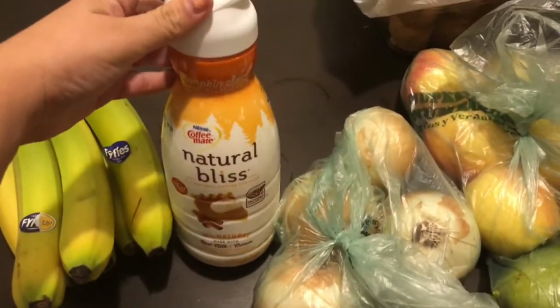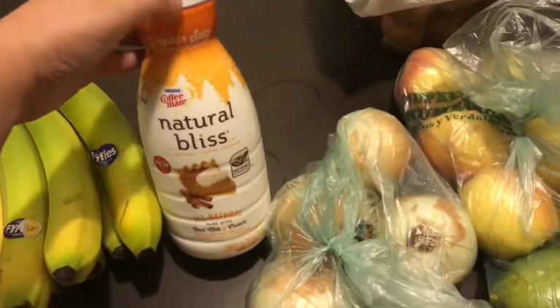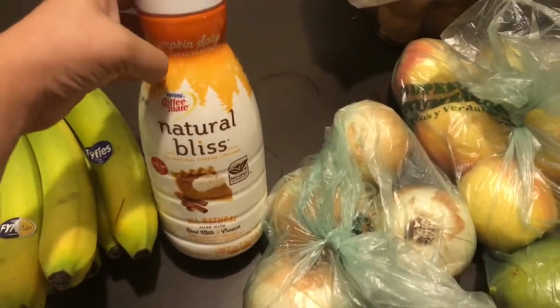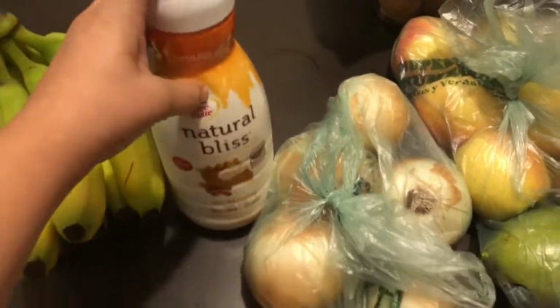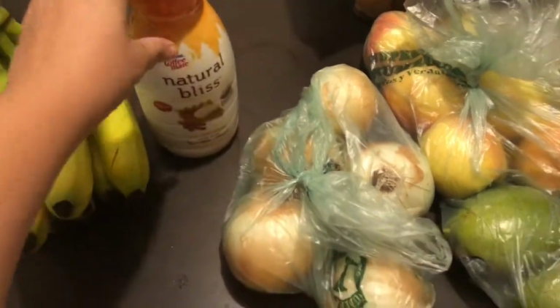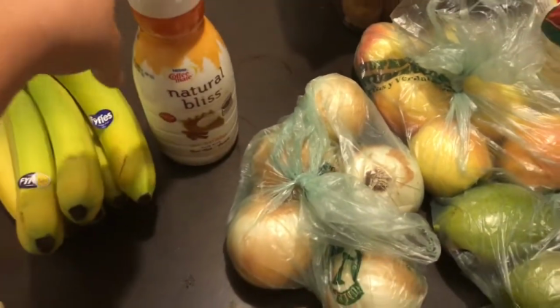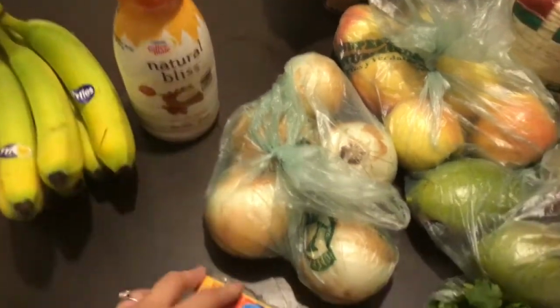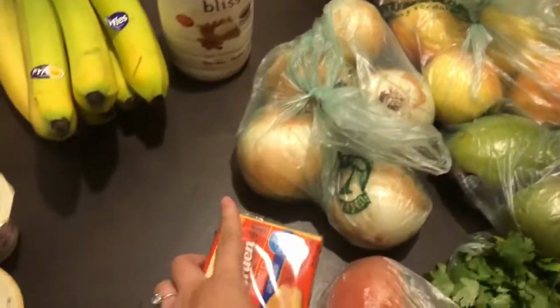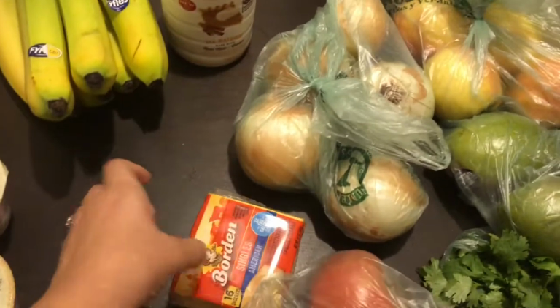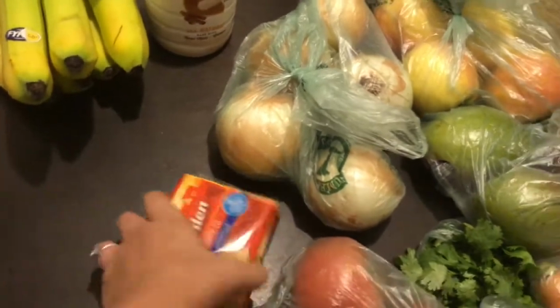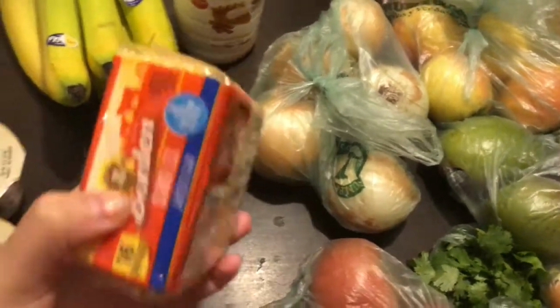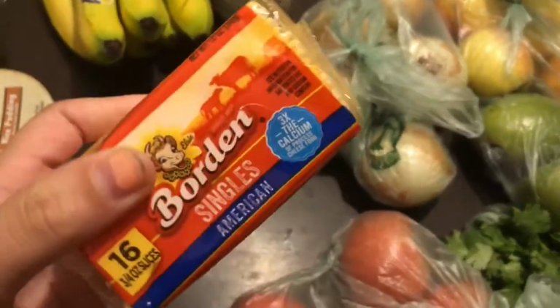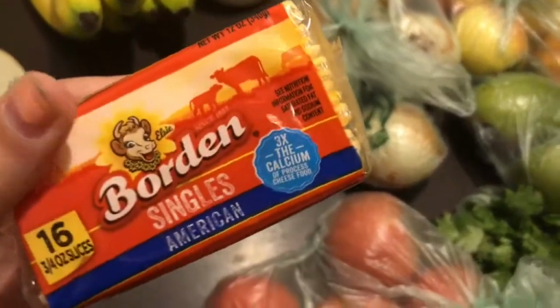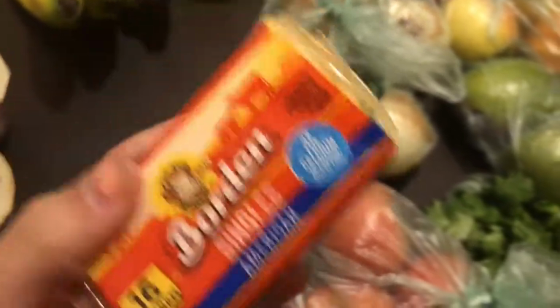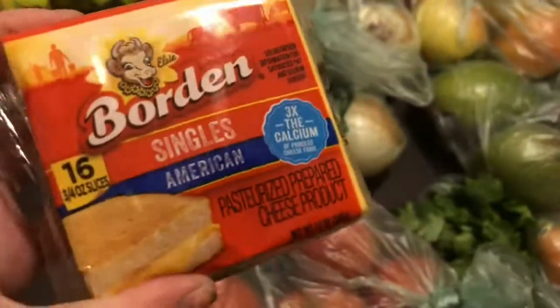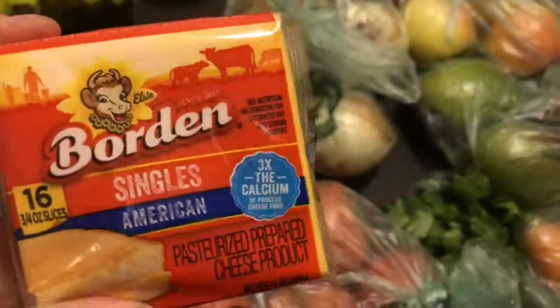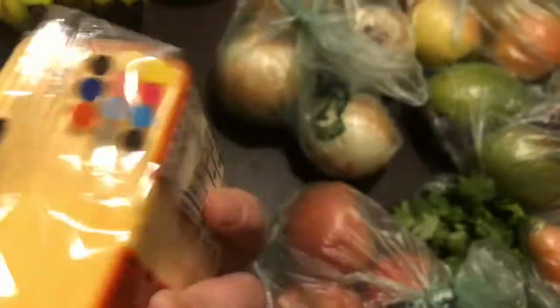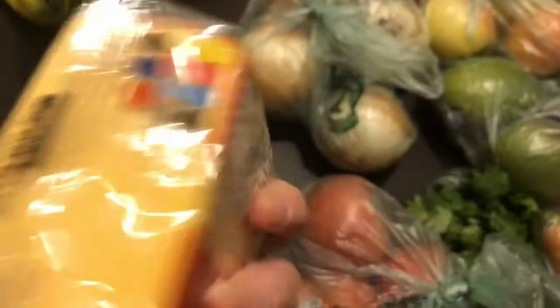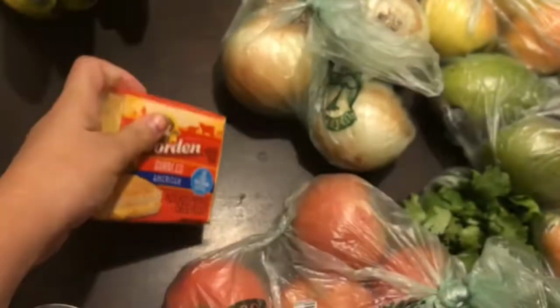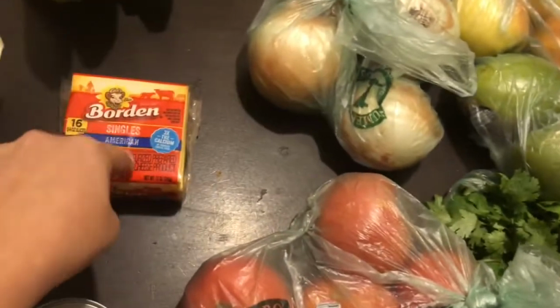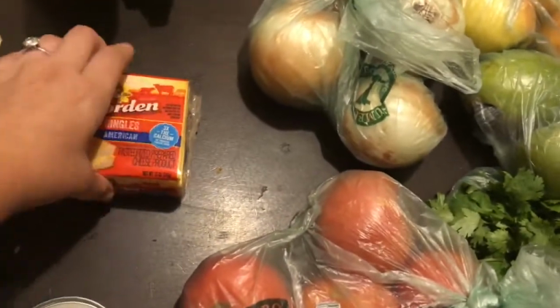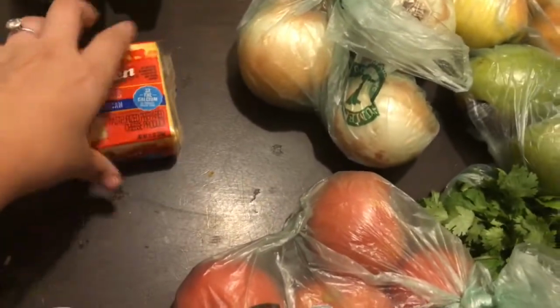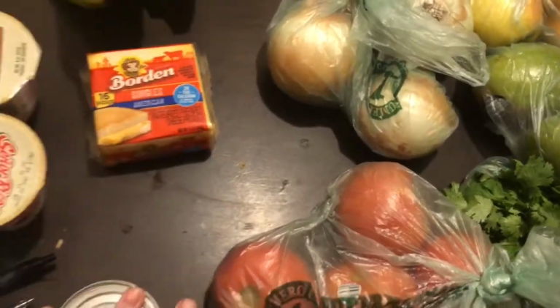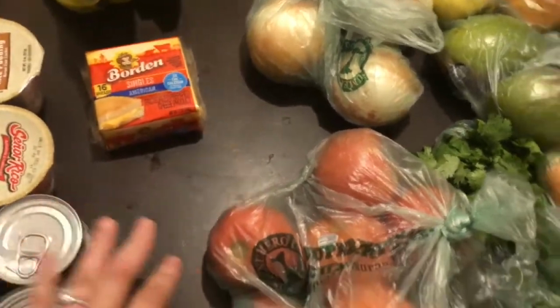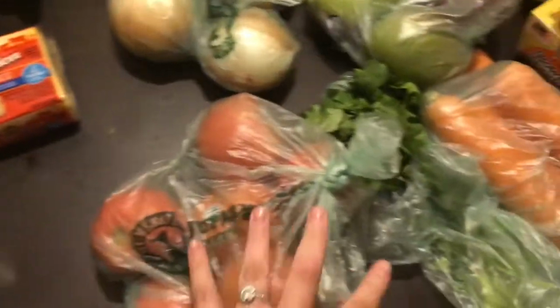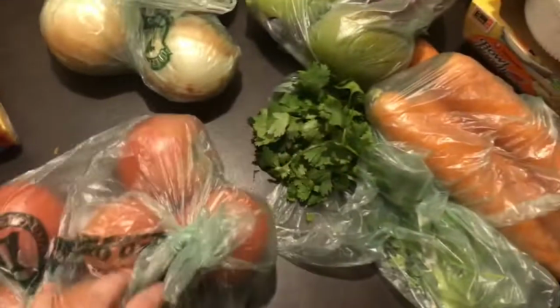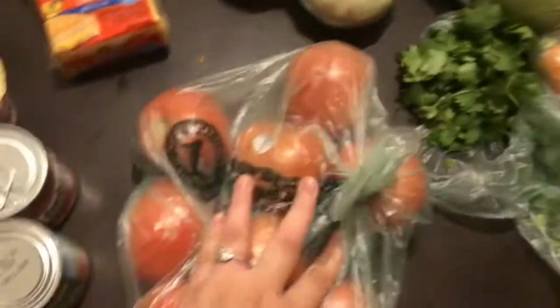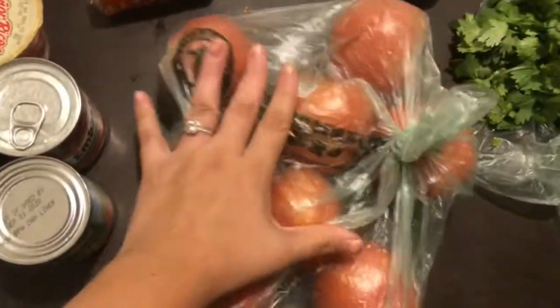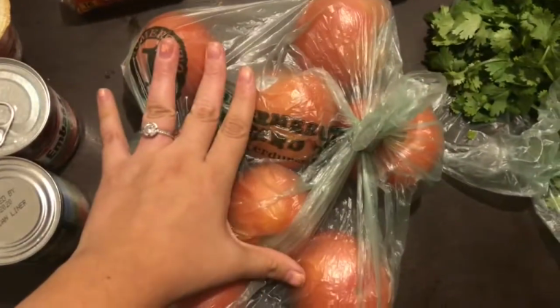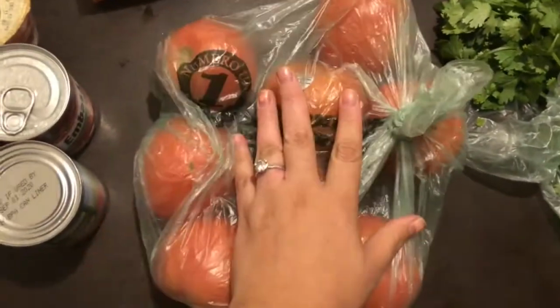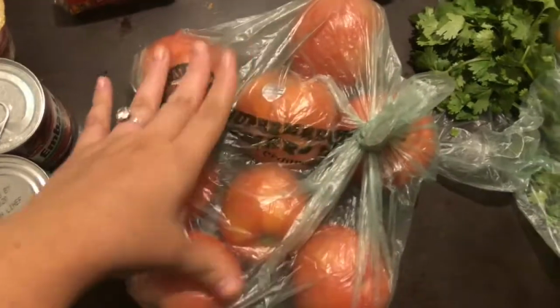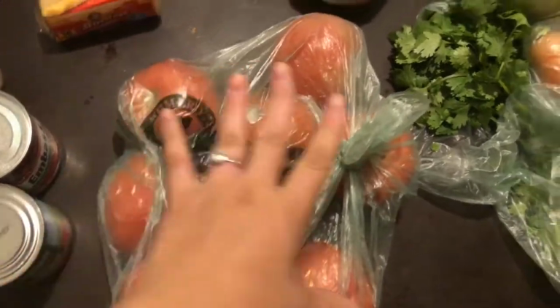I got some Natural Bliss pumpkin spice coffee creamer. I ended up going with the store brand because it was only $2.99 — we're going to try it out.